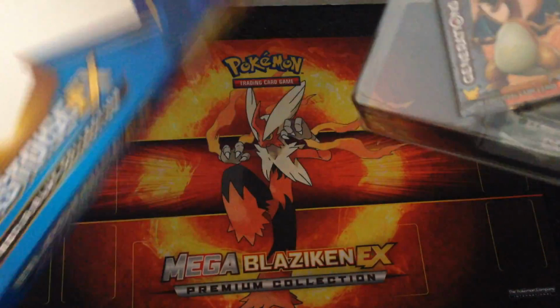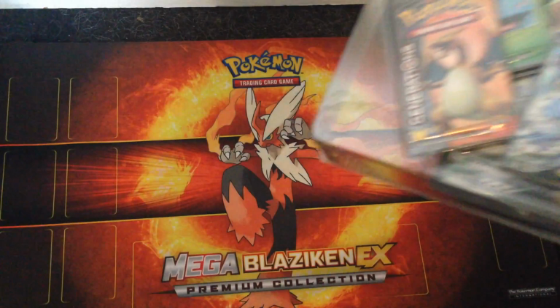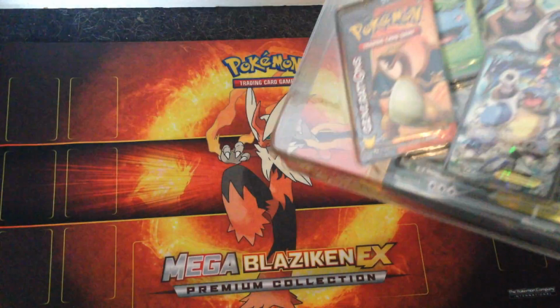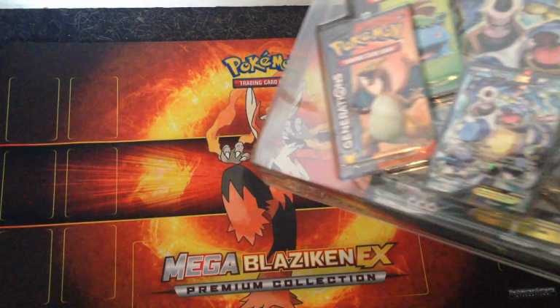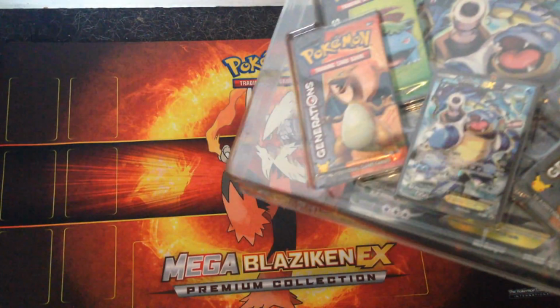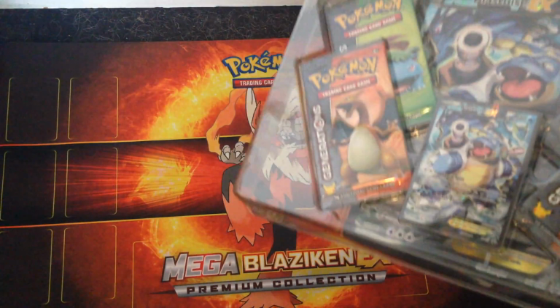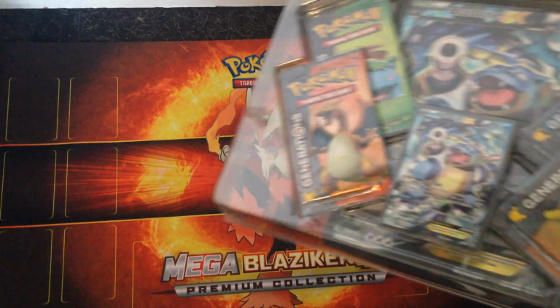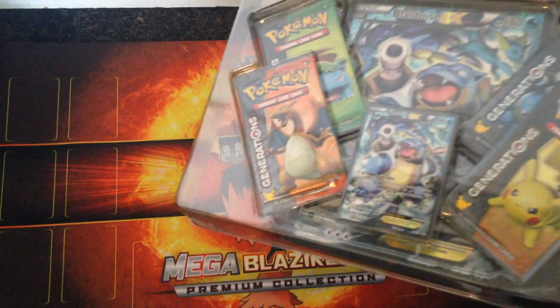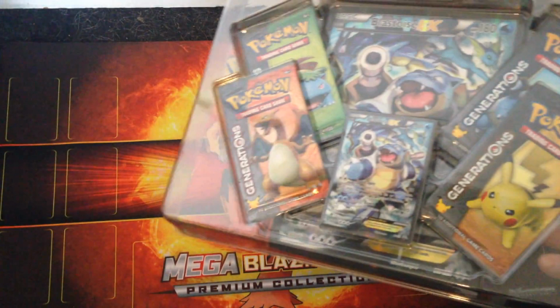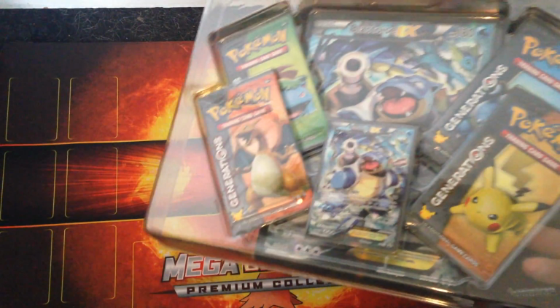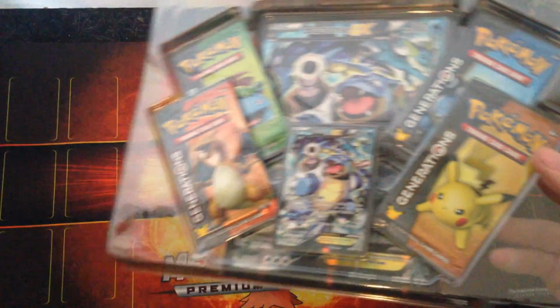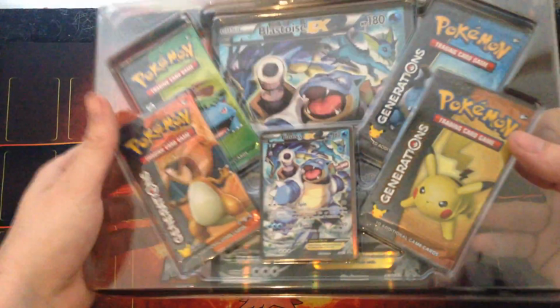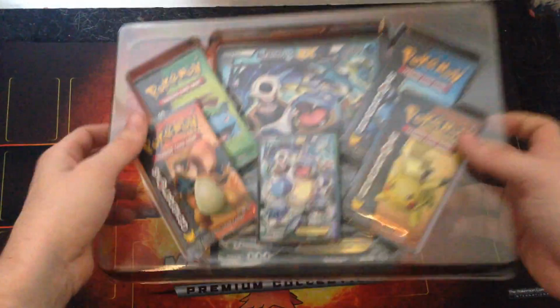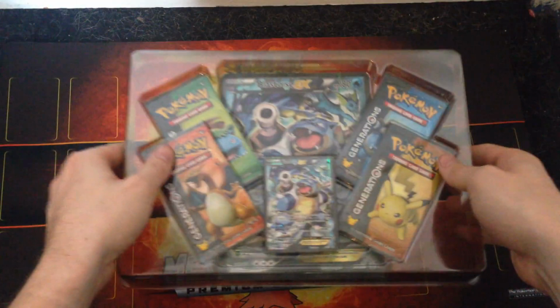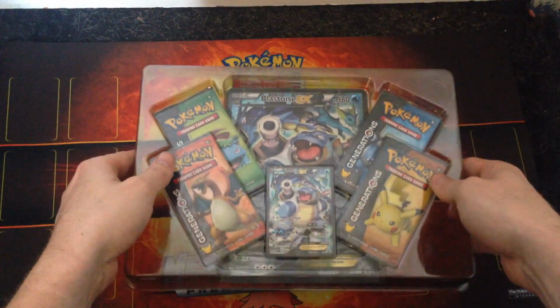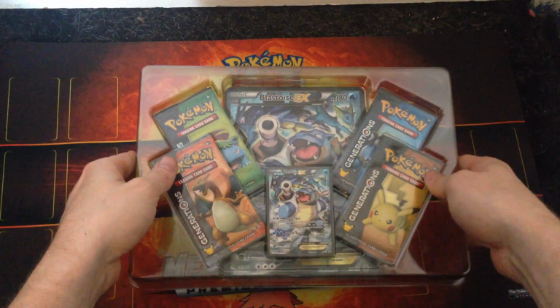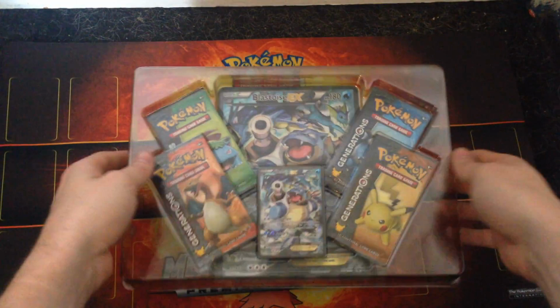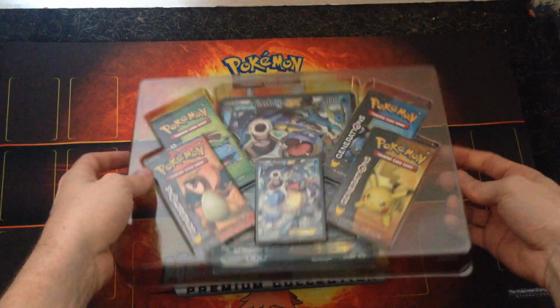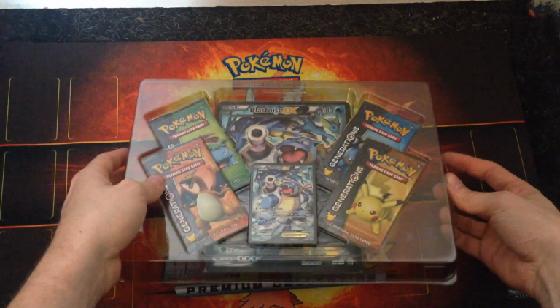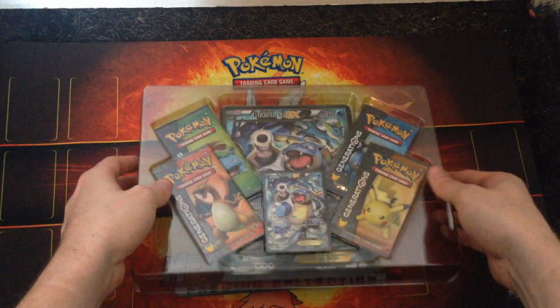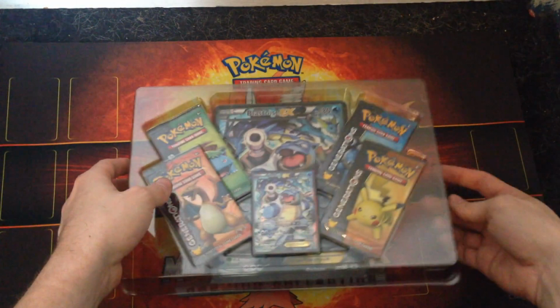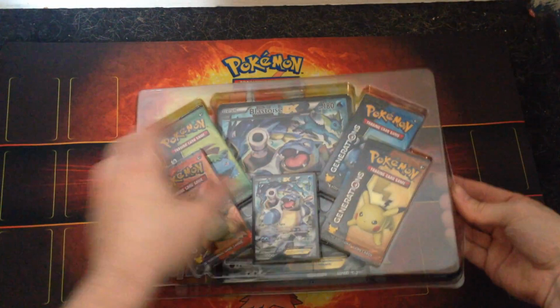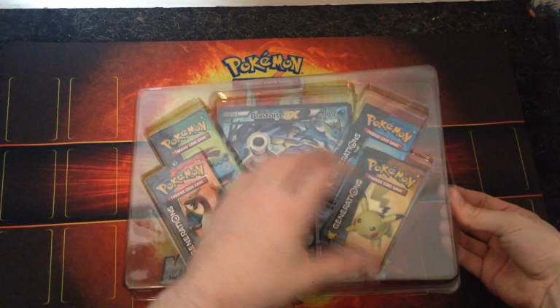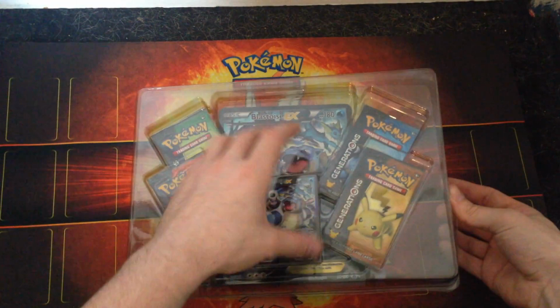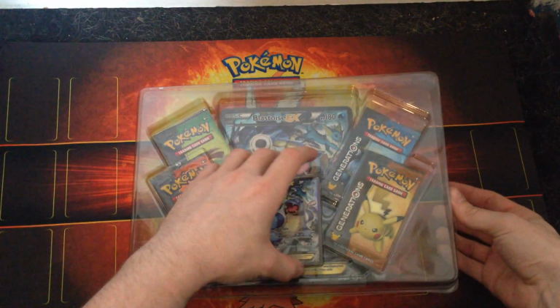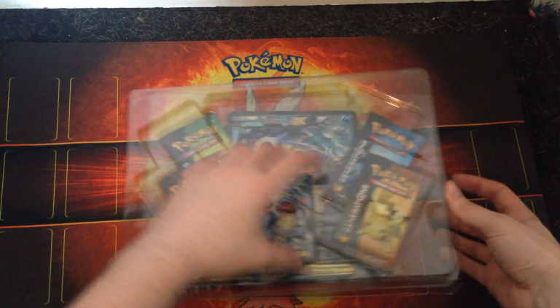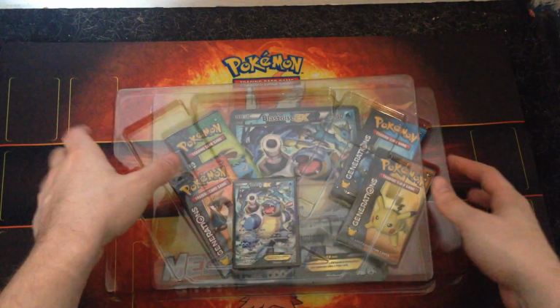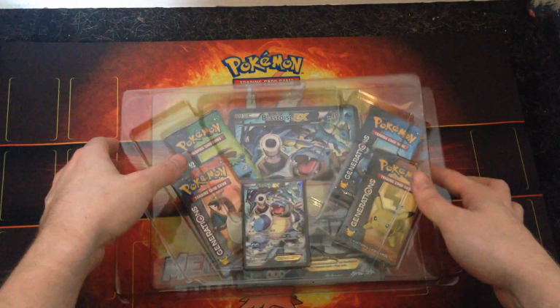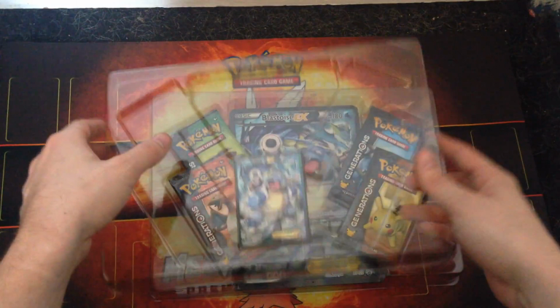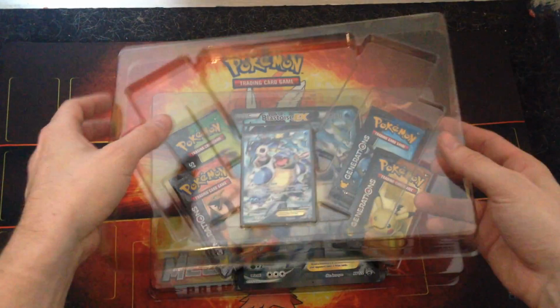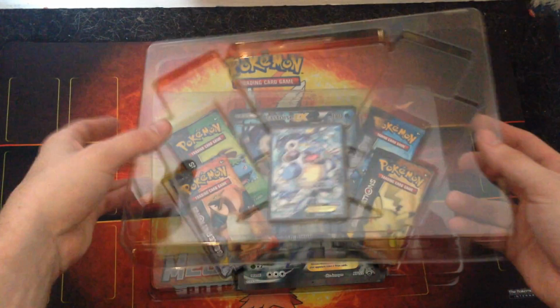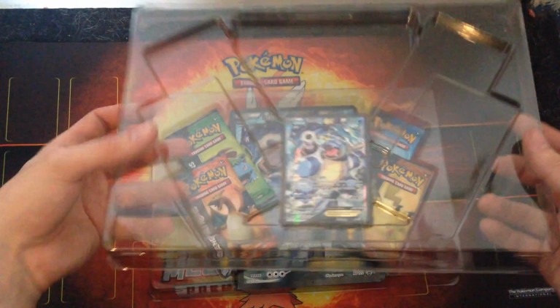These are quarterly boxes for the 20th Anniversary, so we're already halfway through them. There's two more, I believe, which is a Venusaur and a Pikachu EX.